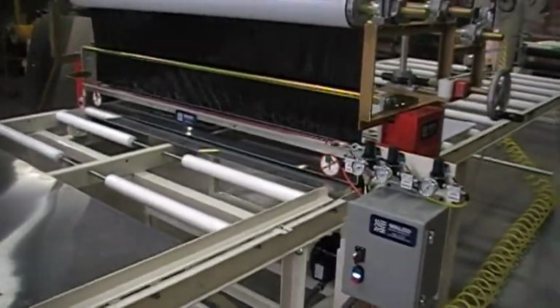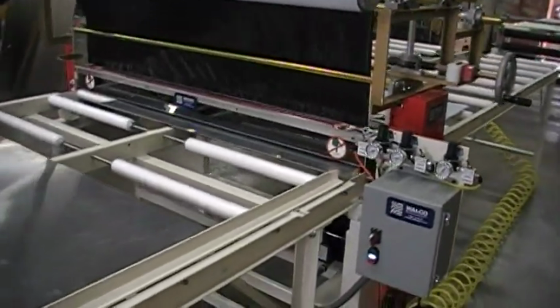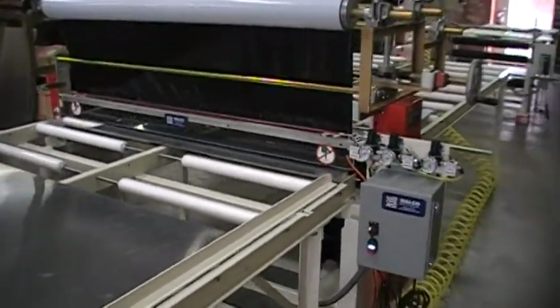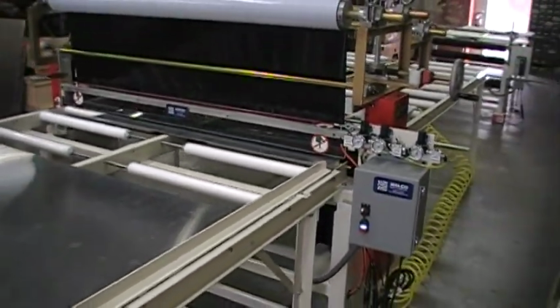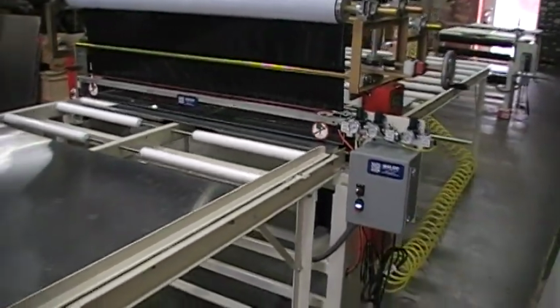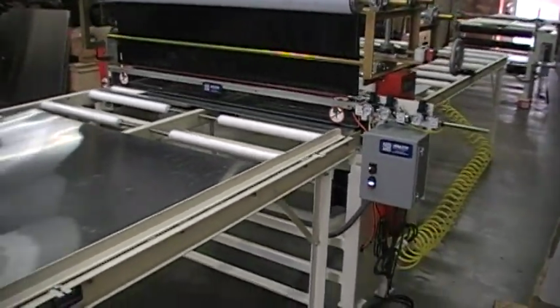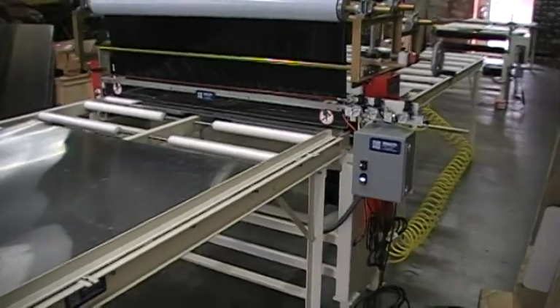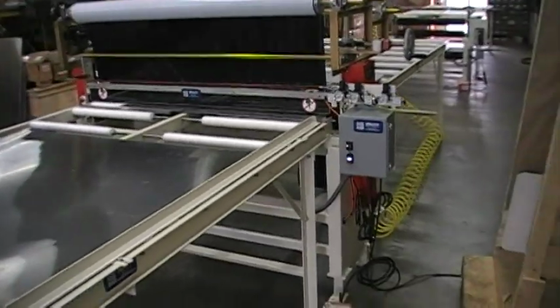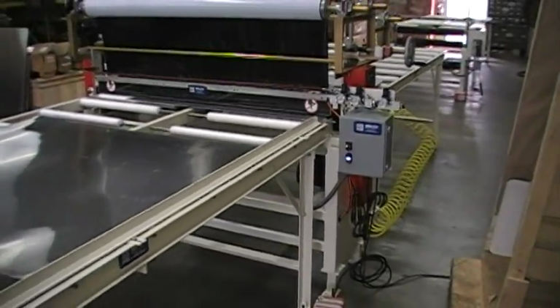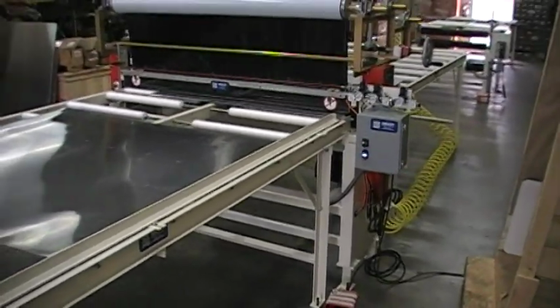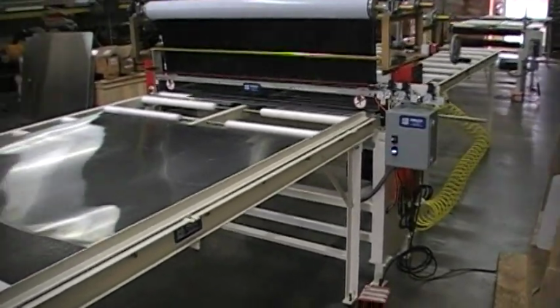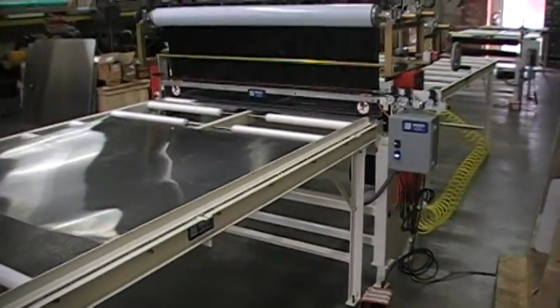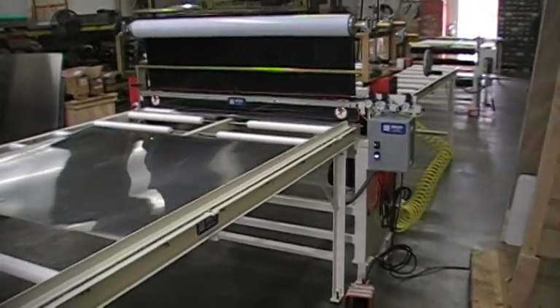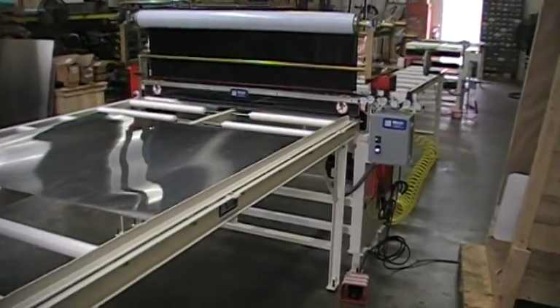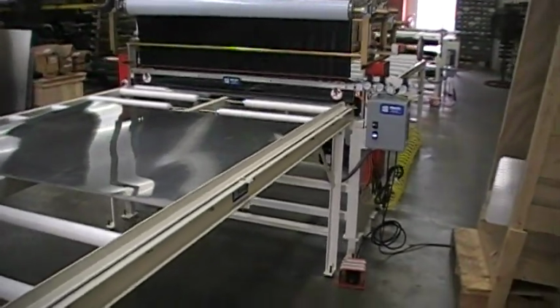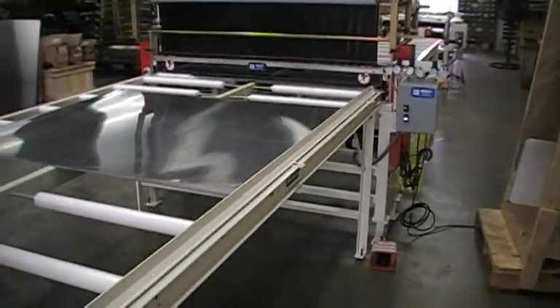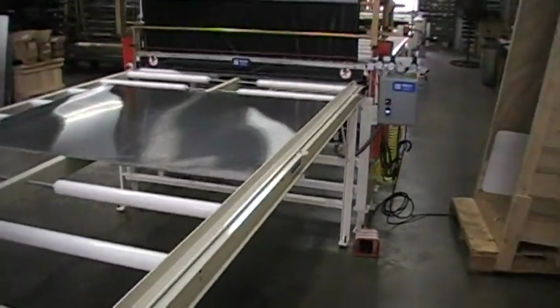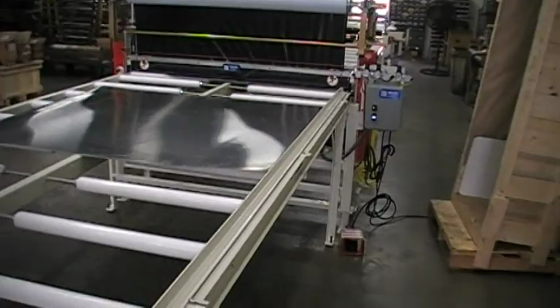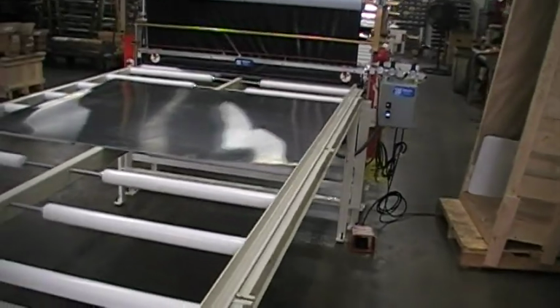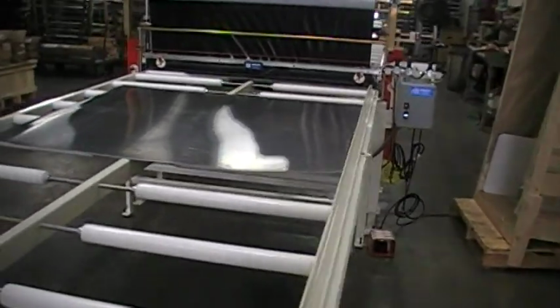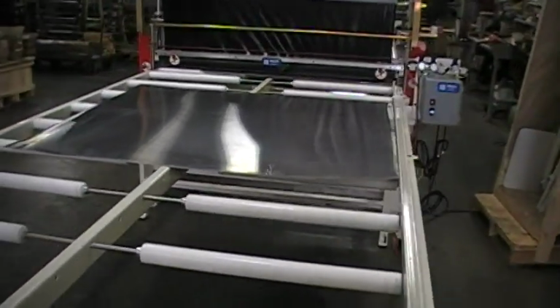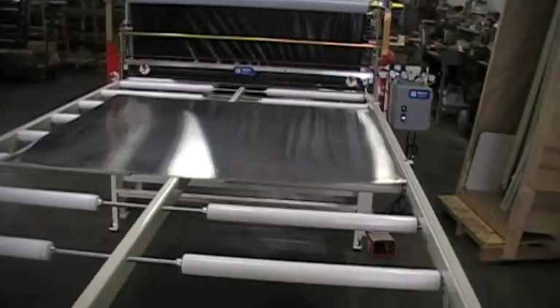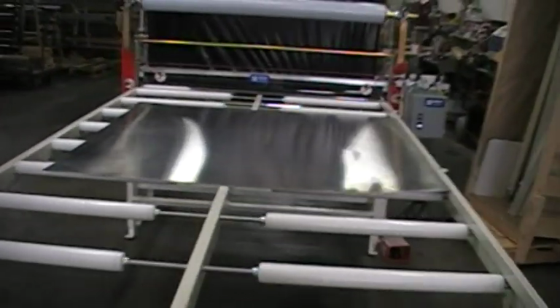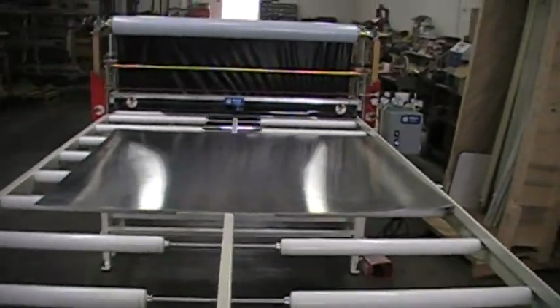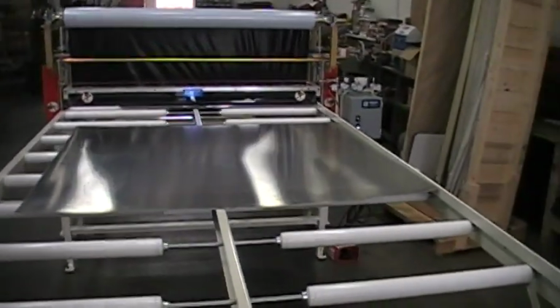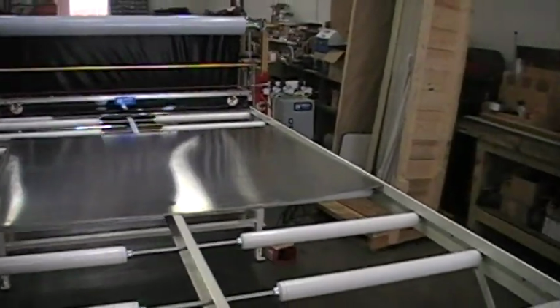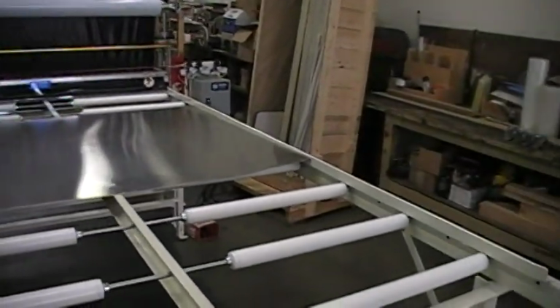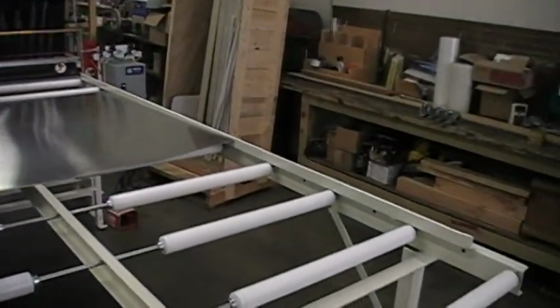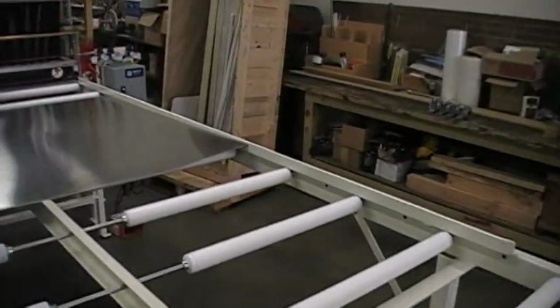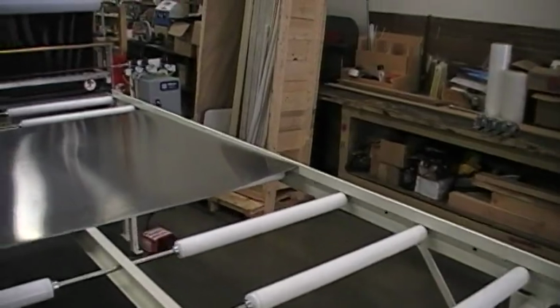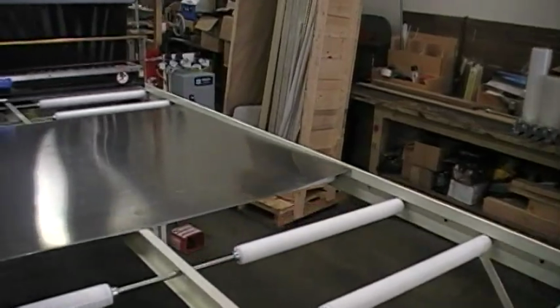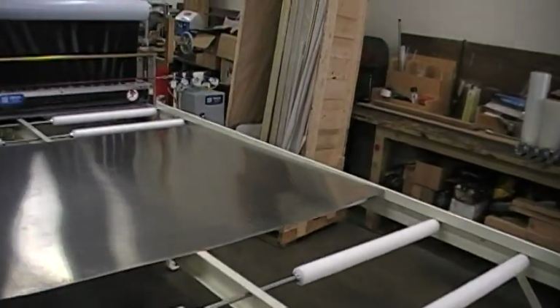This customer has ordered the 6 foot wide by 10 foot long in-feed UHMW roller conveyor along with out-feed. It does have a fixed edge guide that's here on the edge, as you can see.